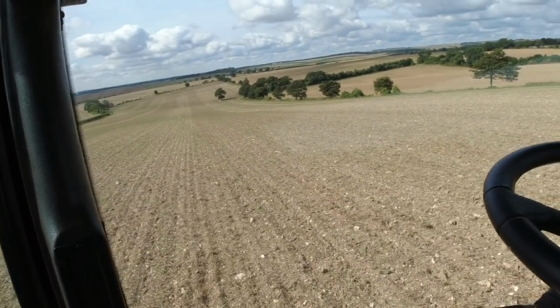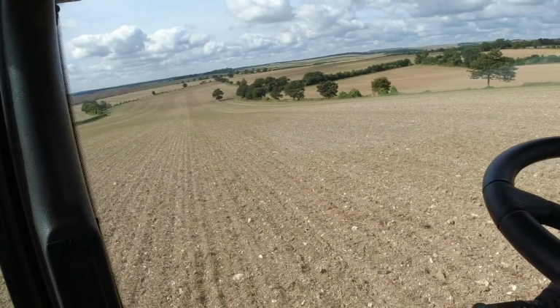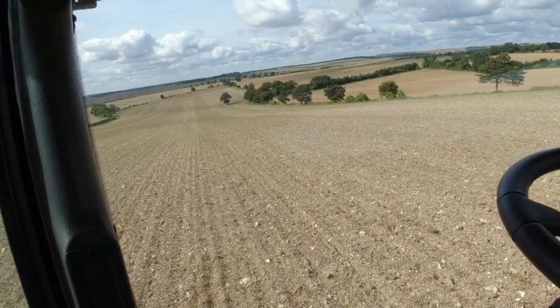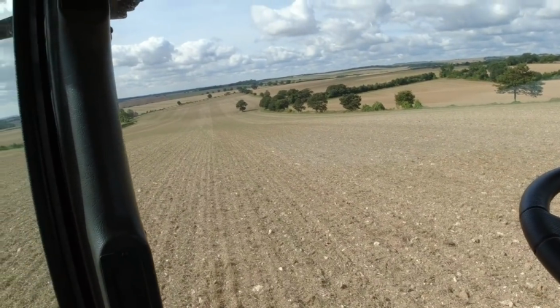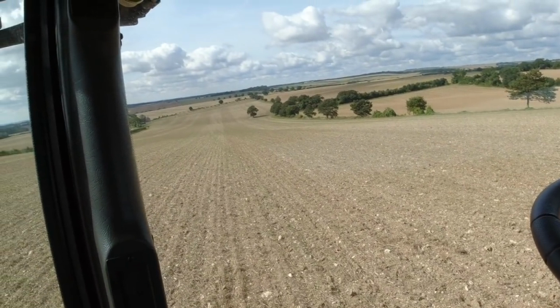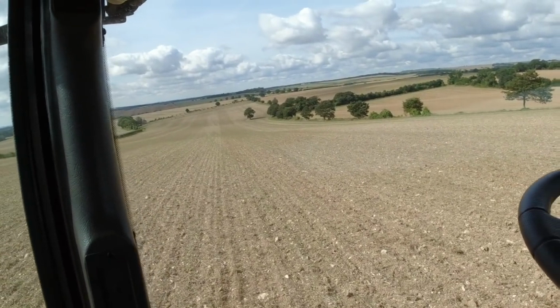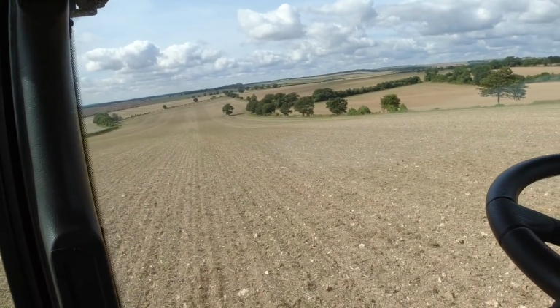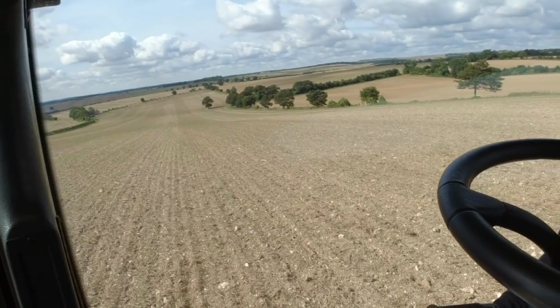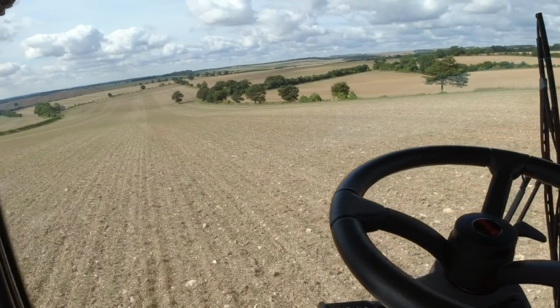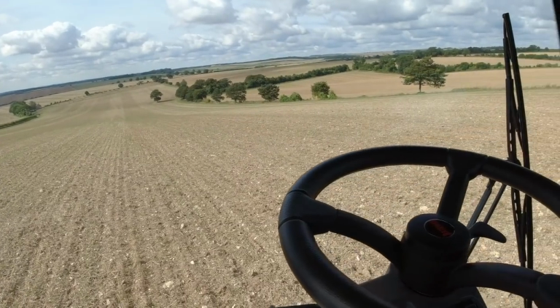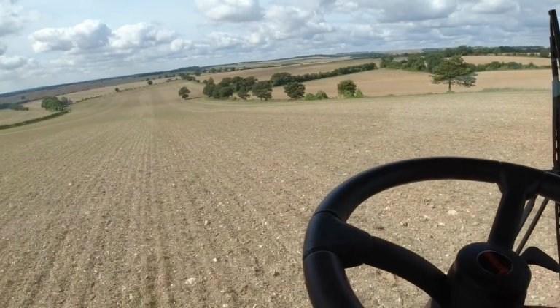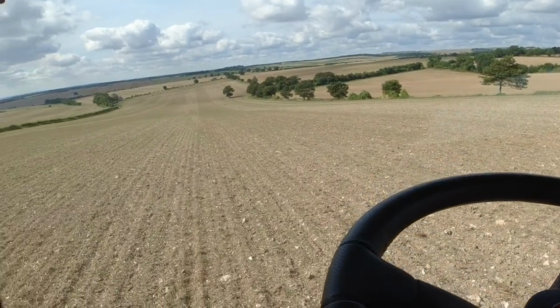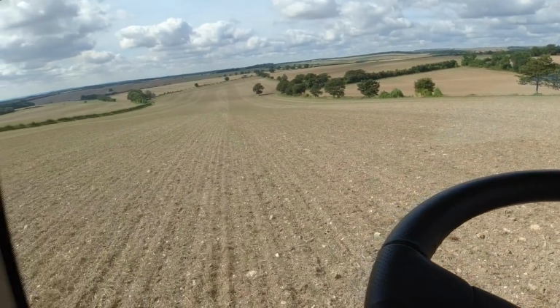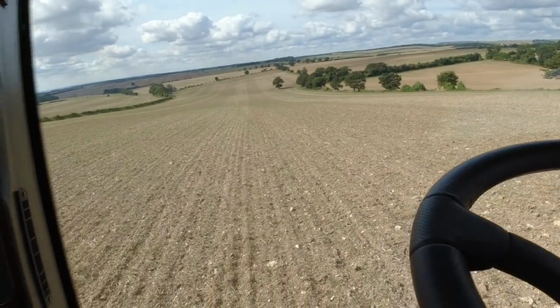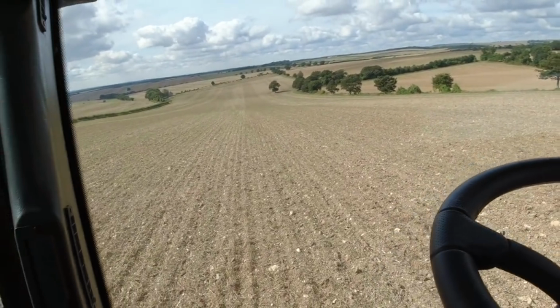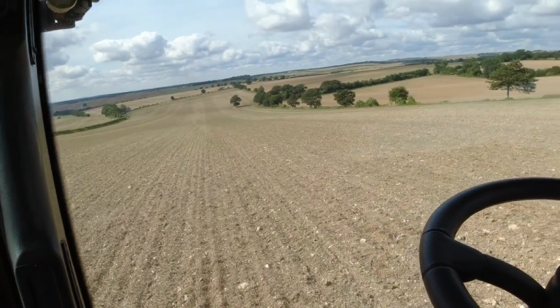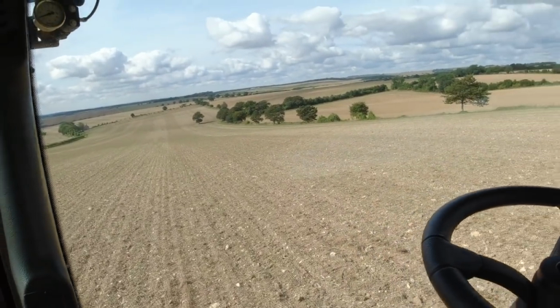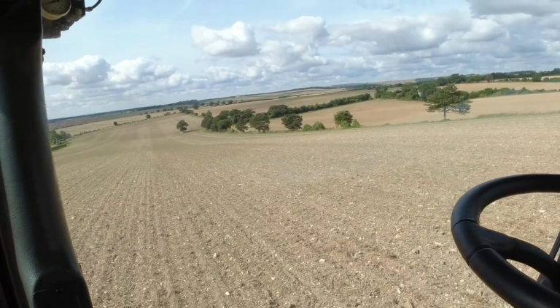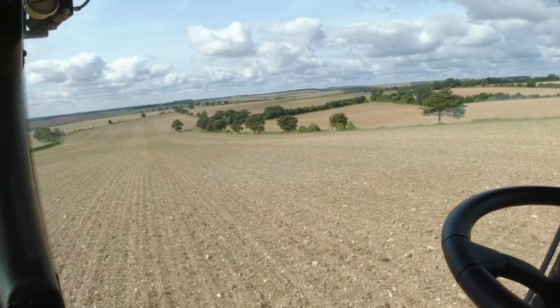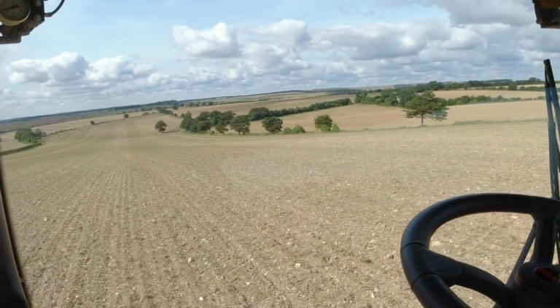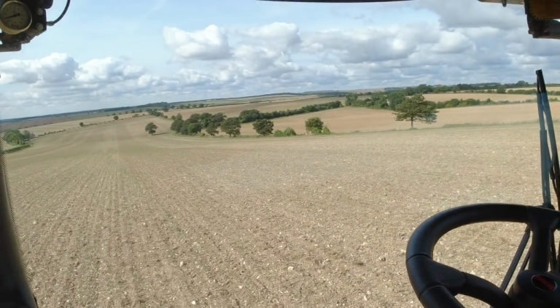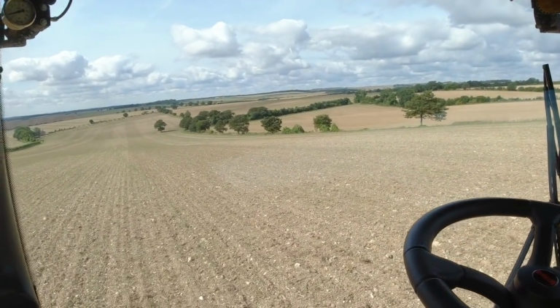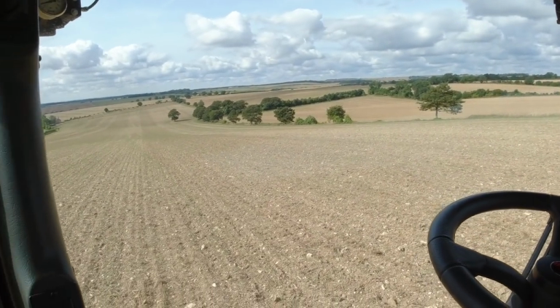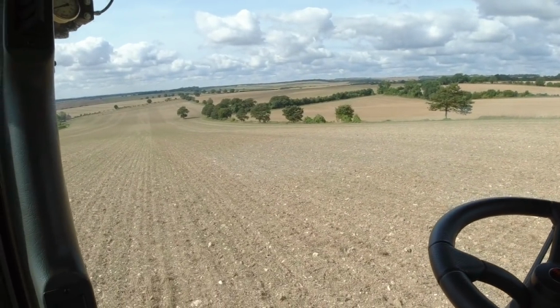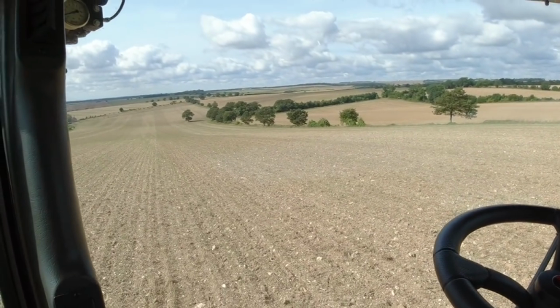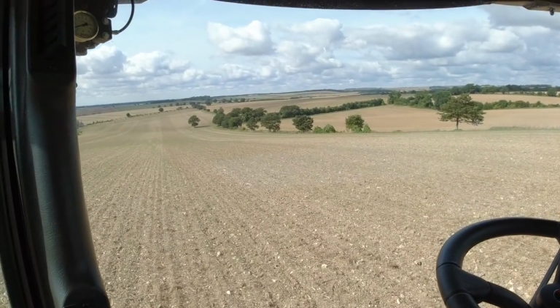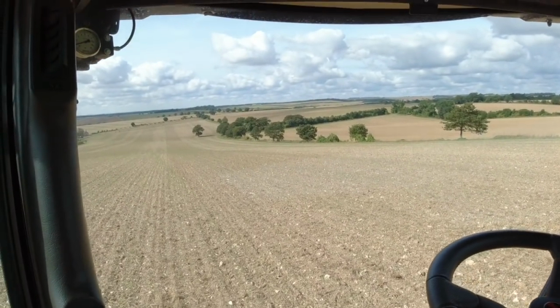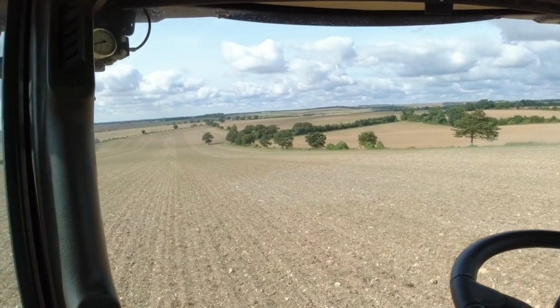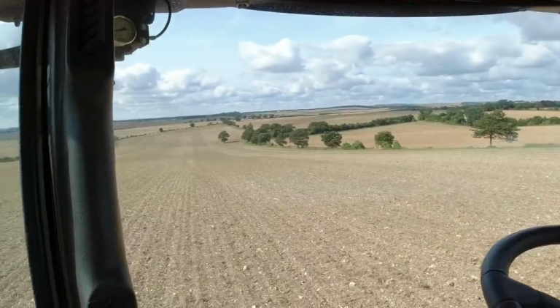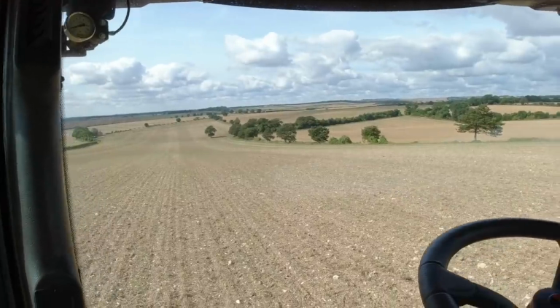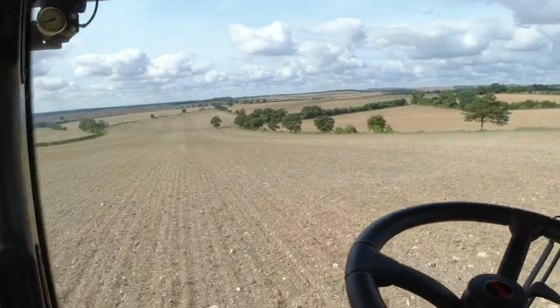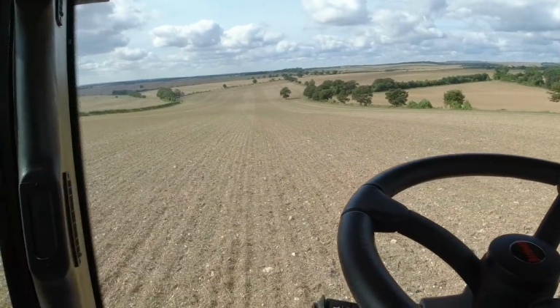I'll show you on my way back to the yard what the field looks like after the New Holland combine was in it. I'm going to get out and show you.